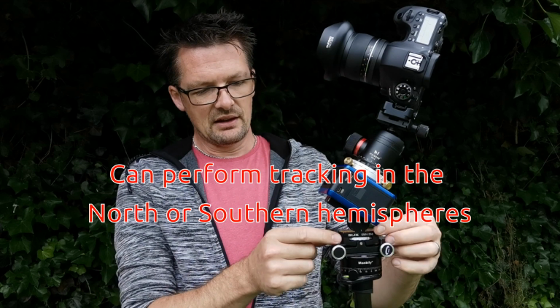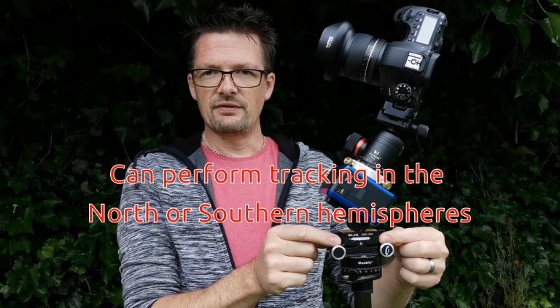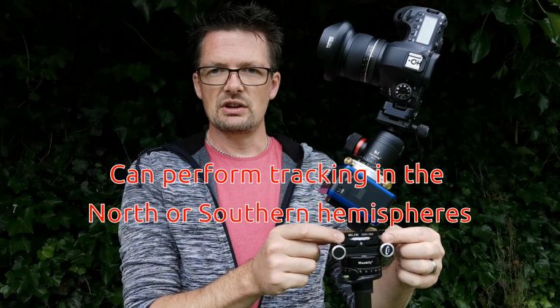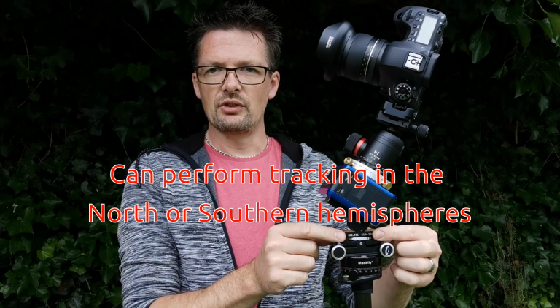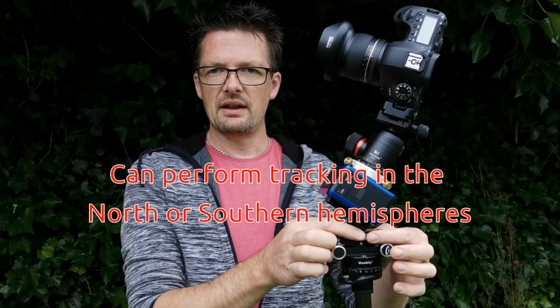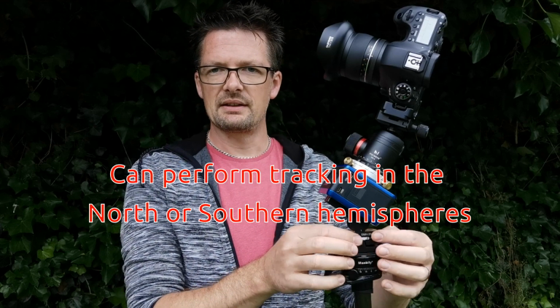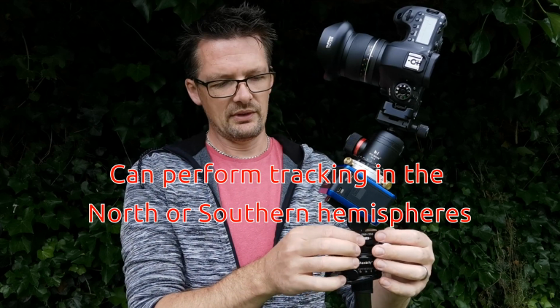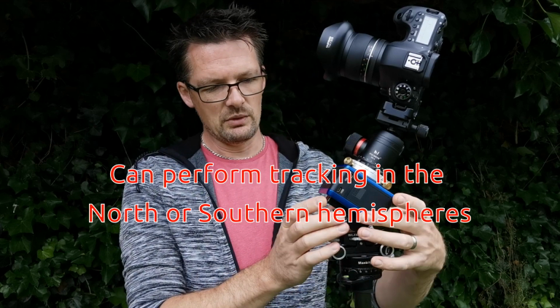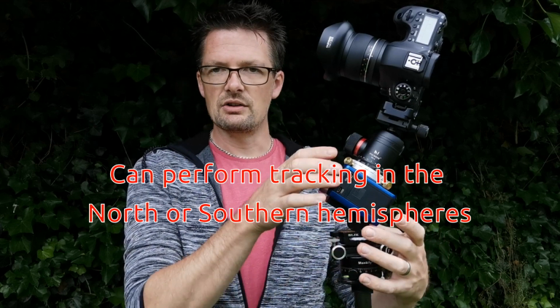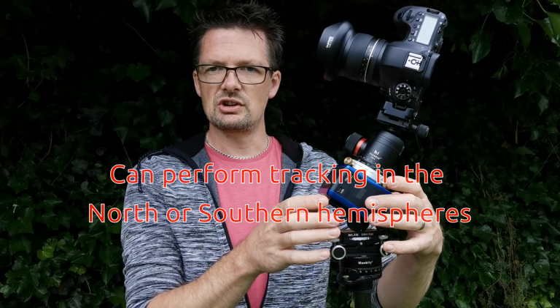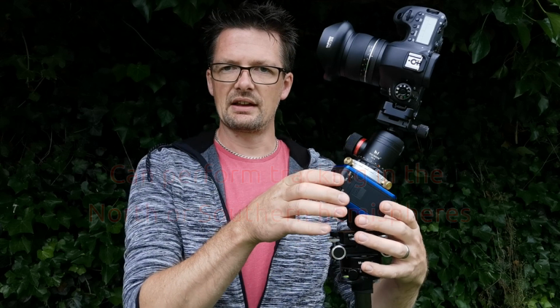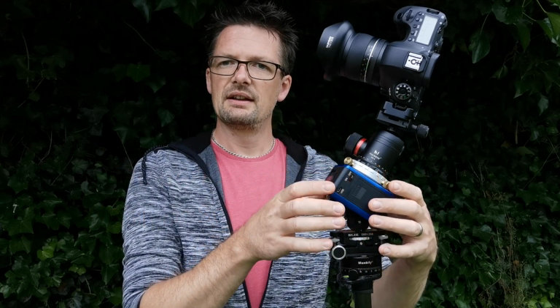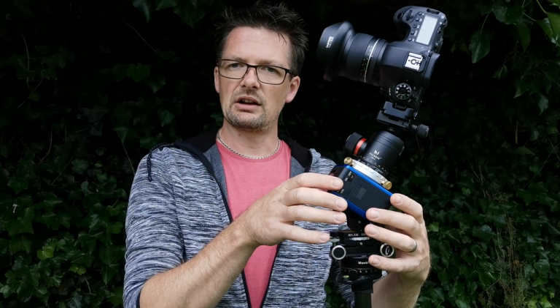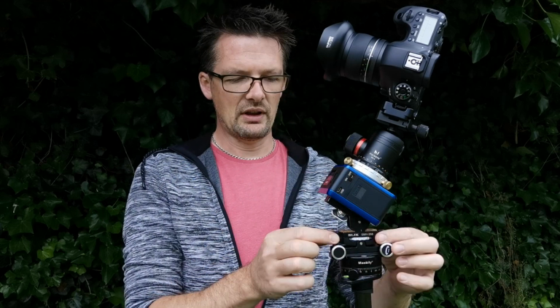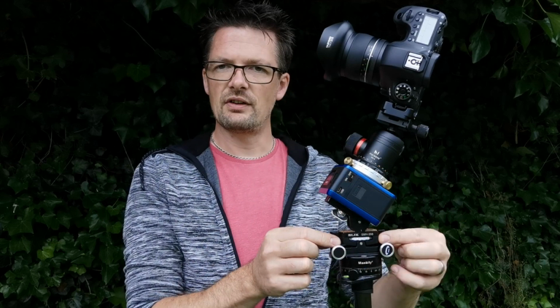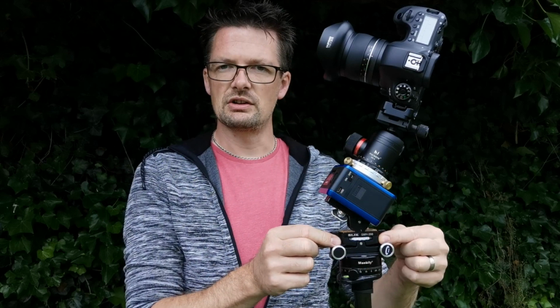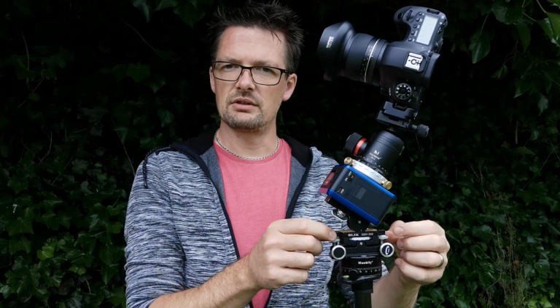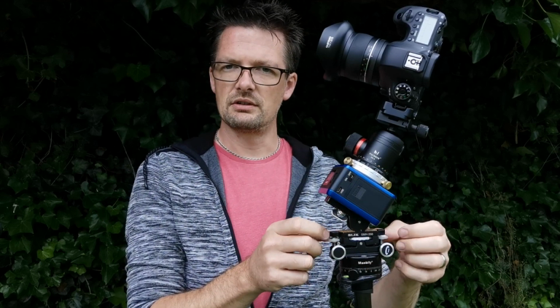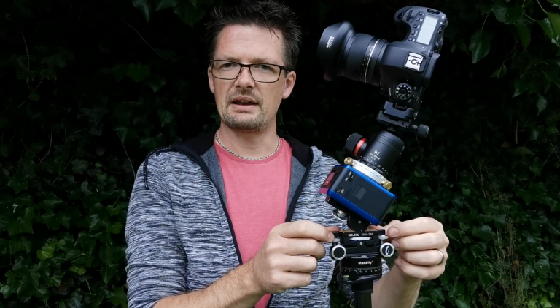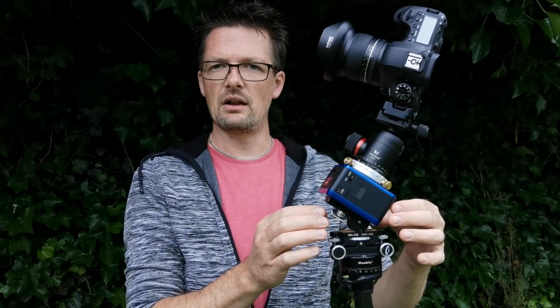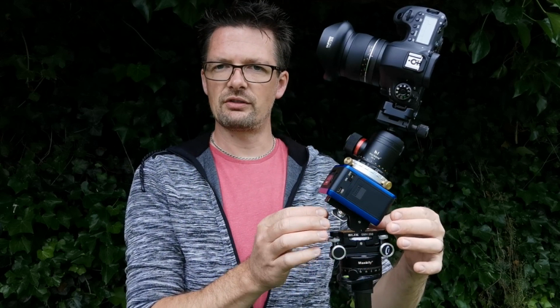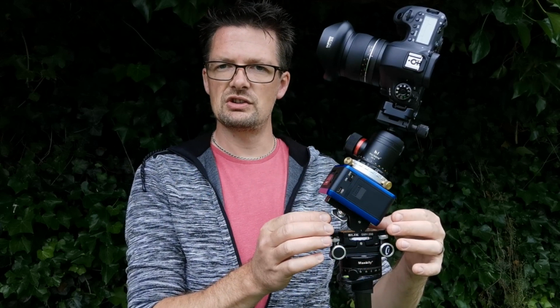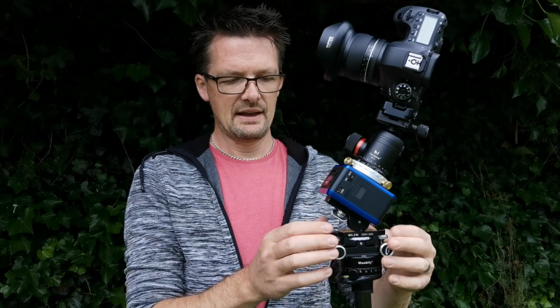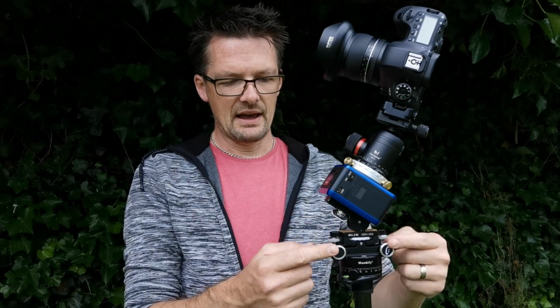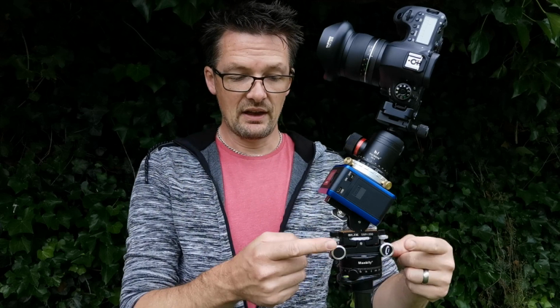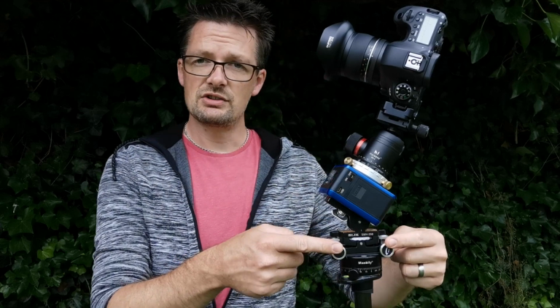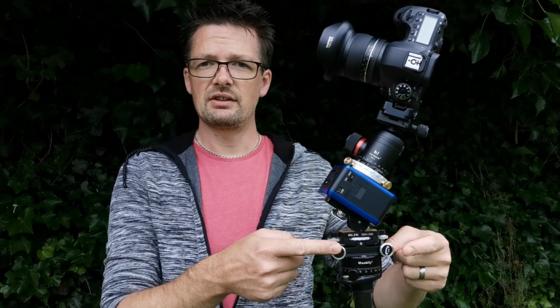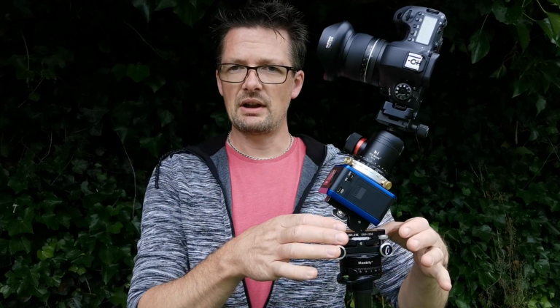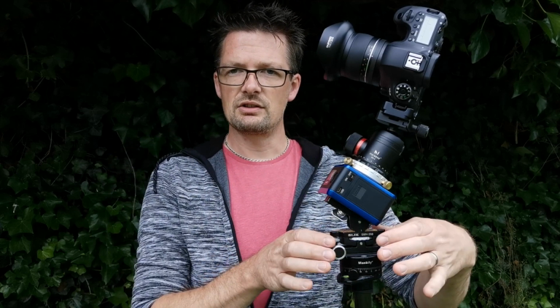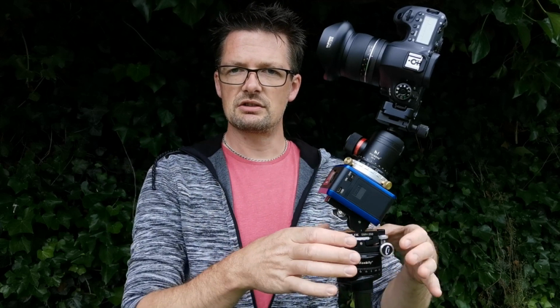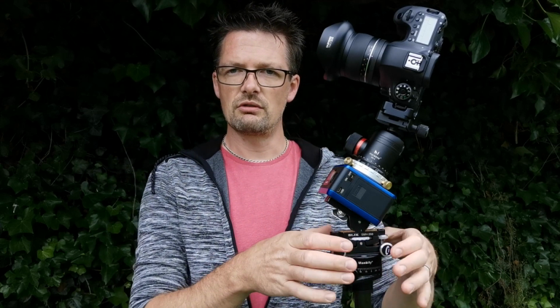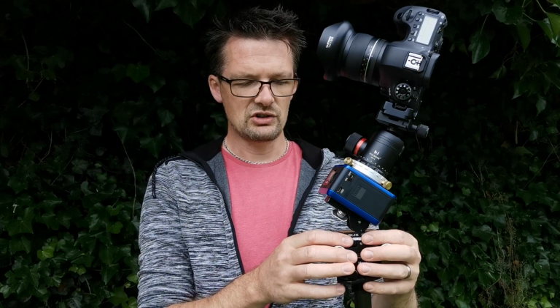There are a couple of little fine-tuning knobs on the top here. There's a big knob on the side which allows you to adjust the angle to get it close, and then the fine-tuning knobs you'd spin to just fine-tune it. The other fine-tuning side on here will actually allow you to control the rotation.